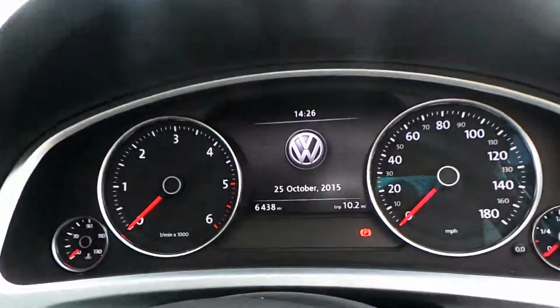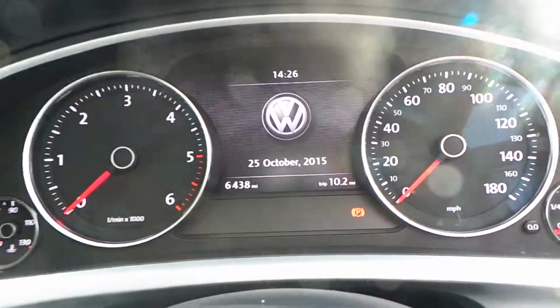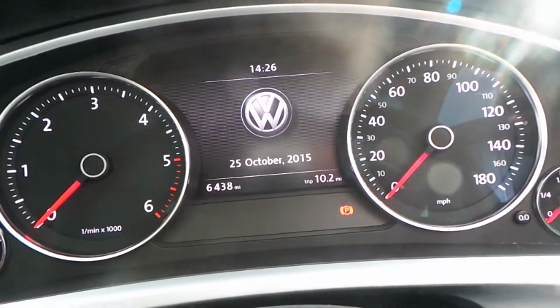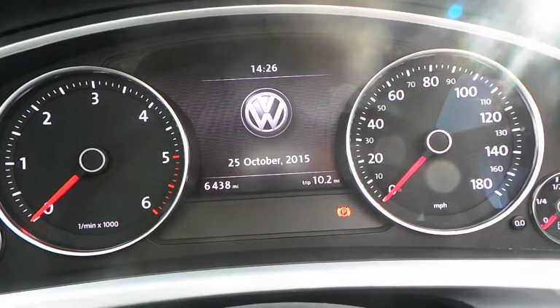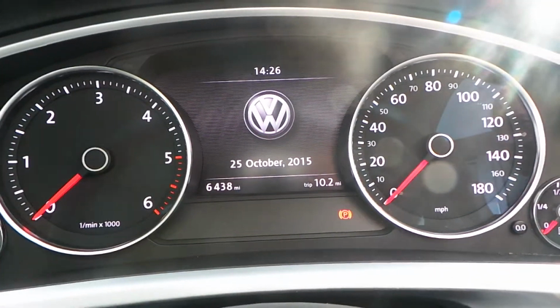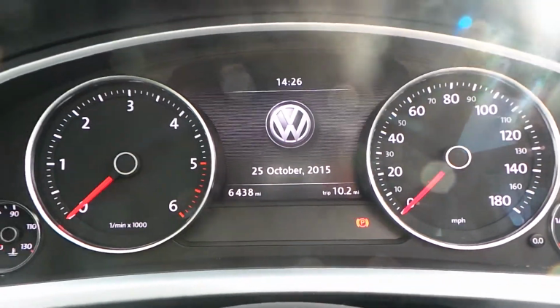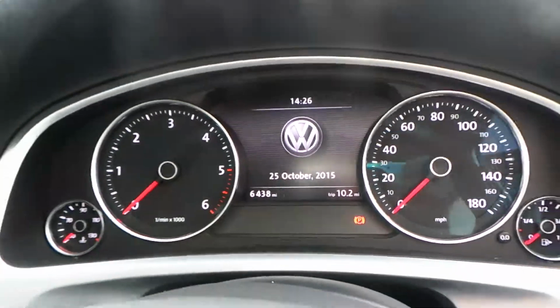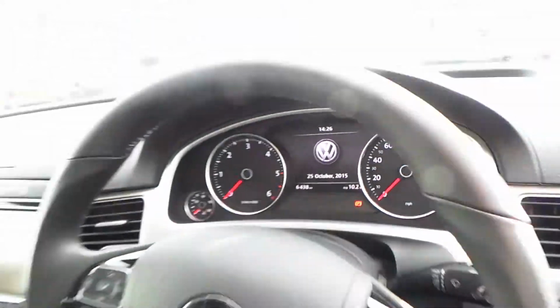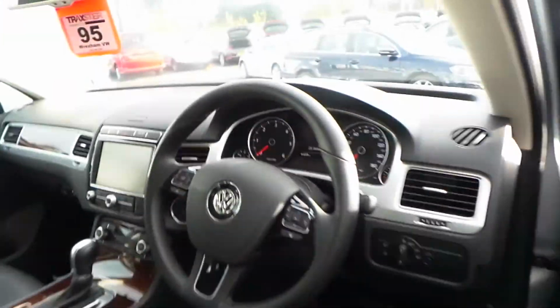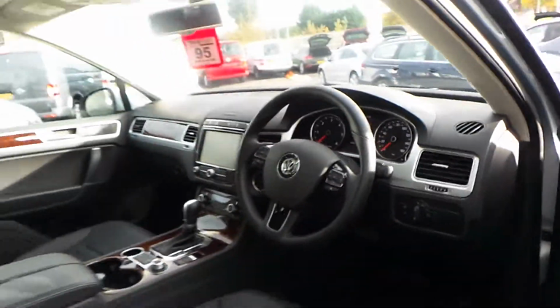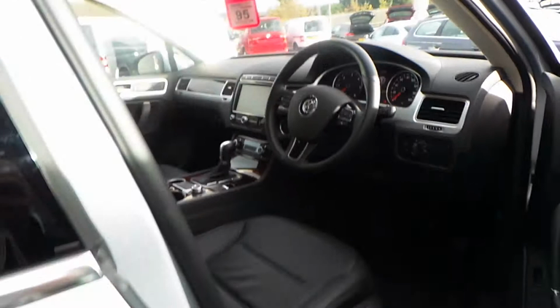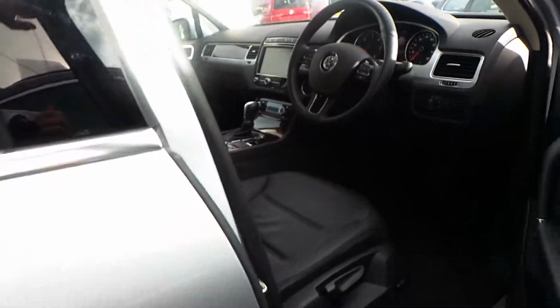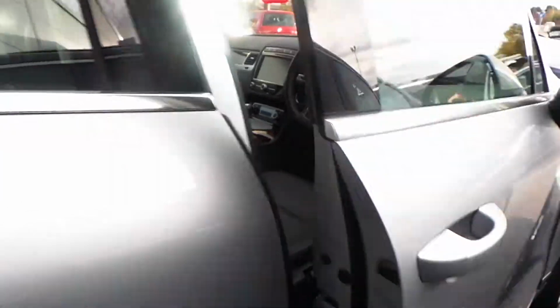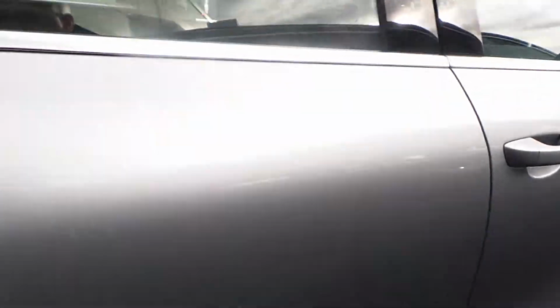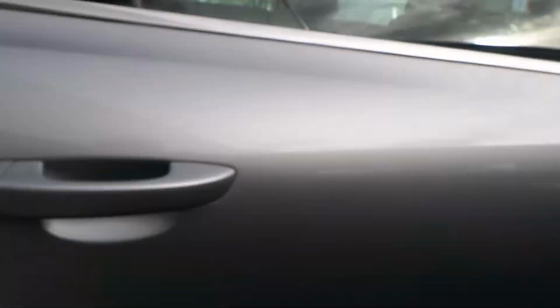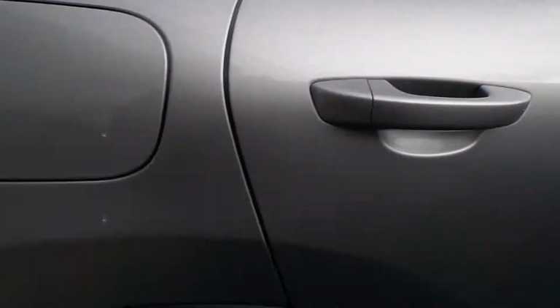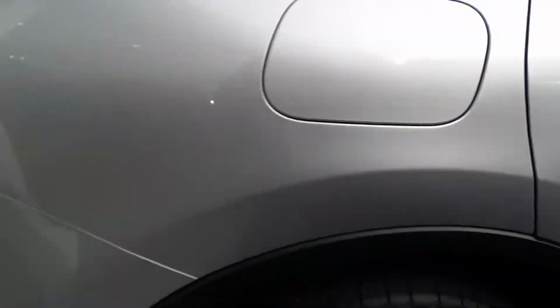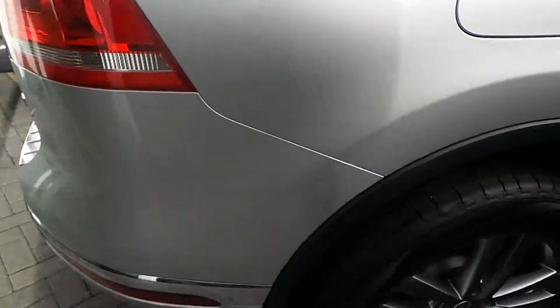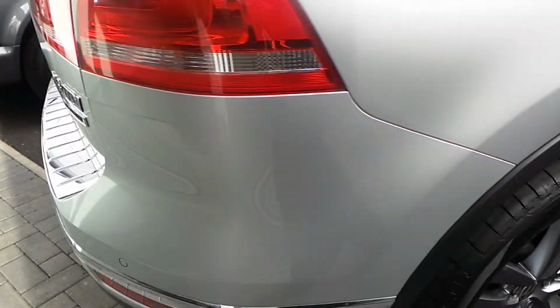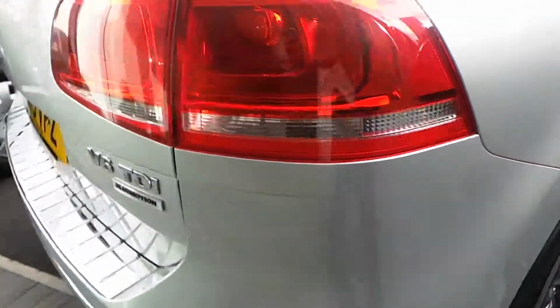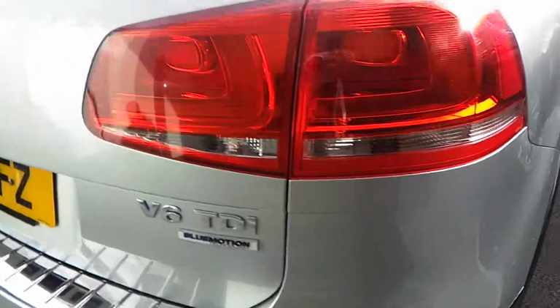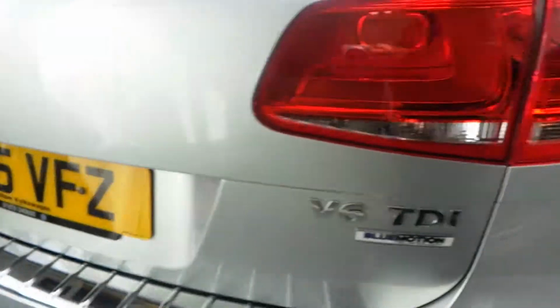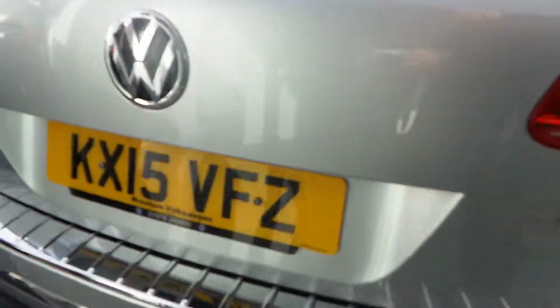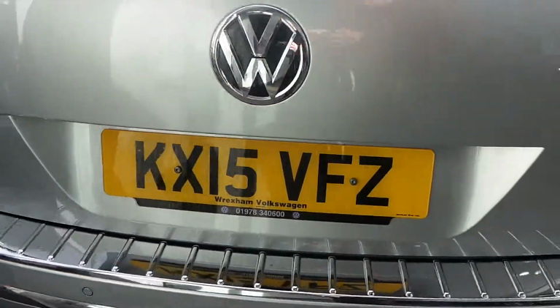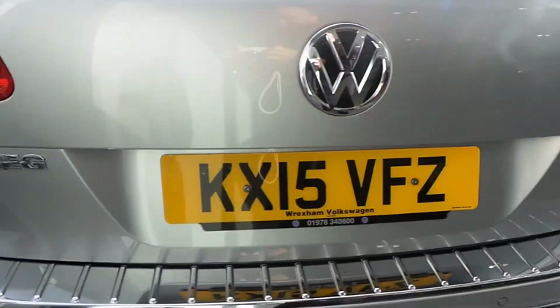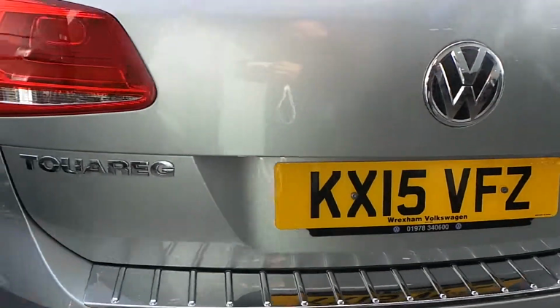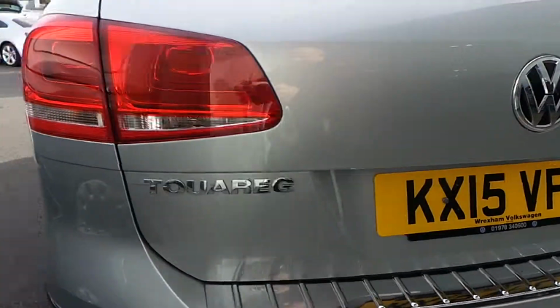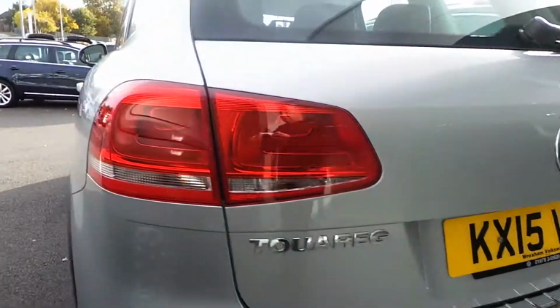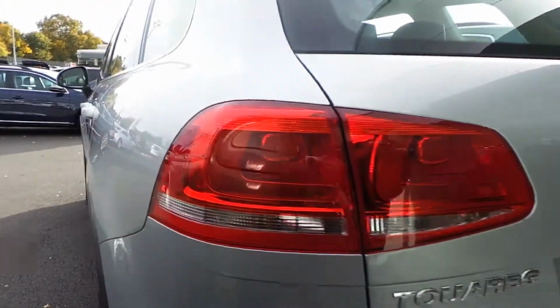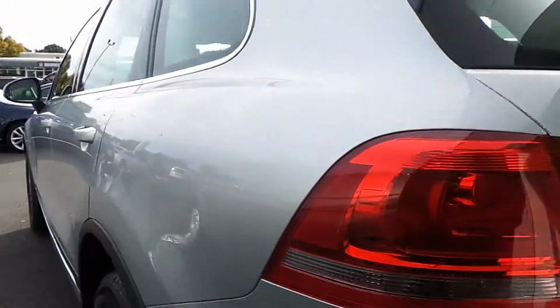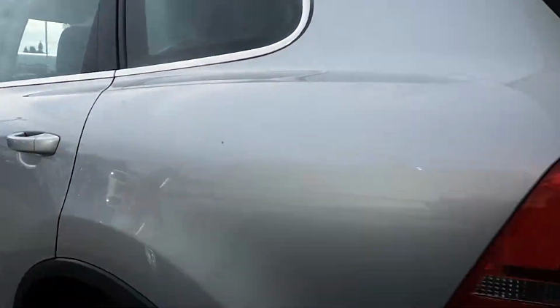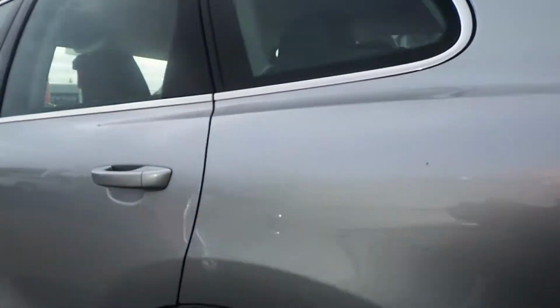This vehicle has only done 6,438 miles, so it's barely been broken in and is in excellent condition — no scratches, no marks, anything like that.